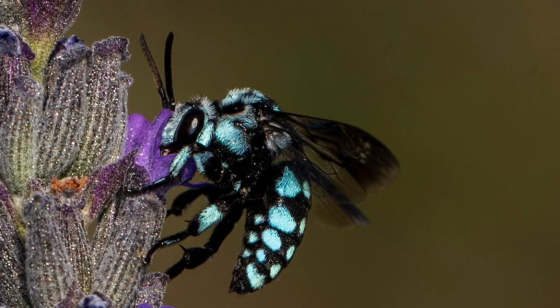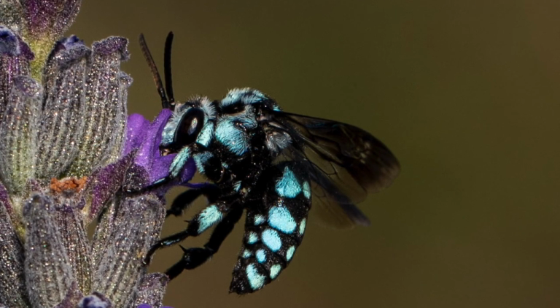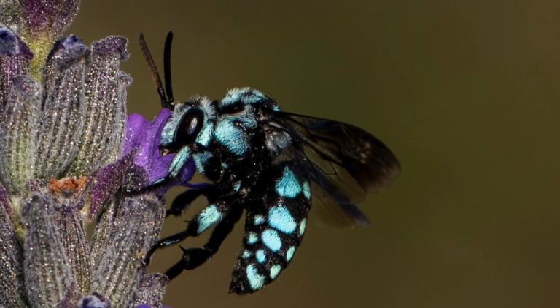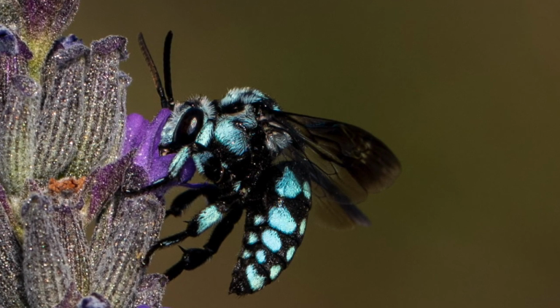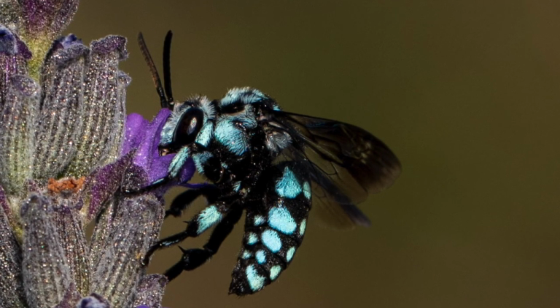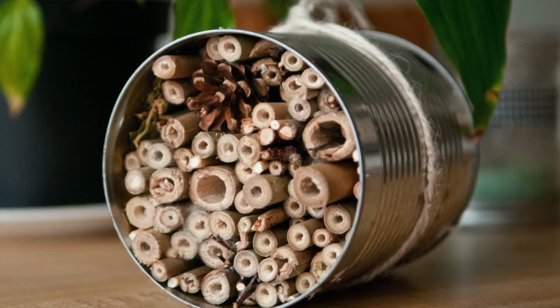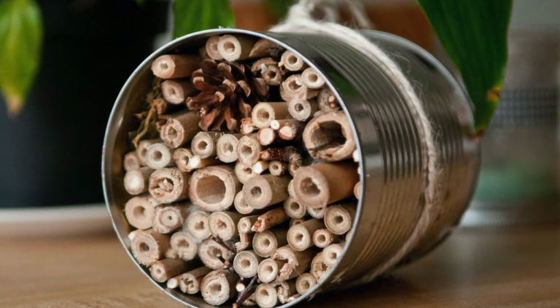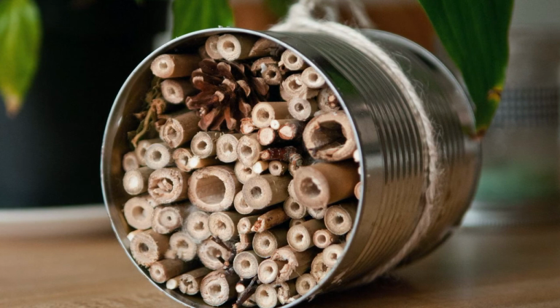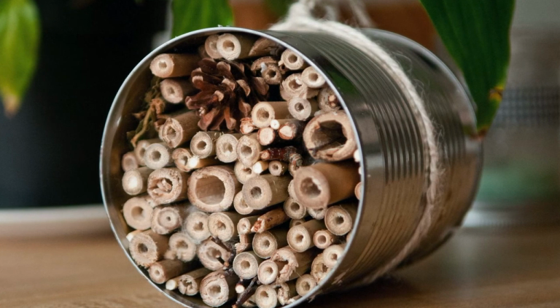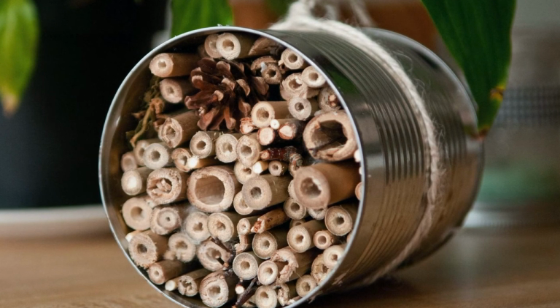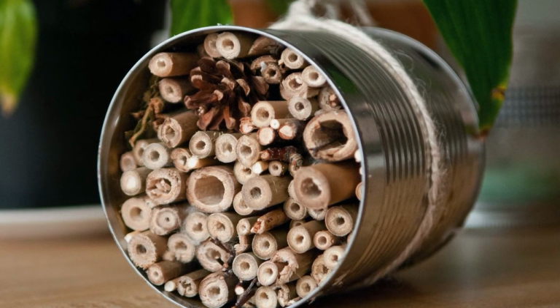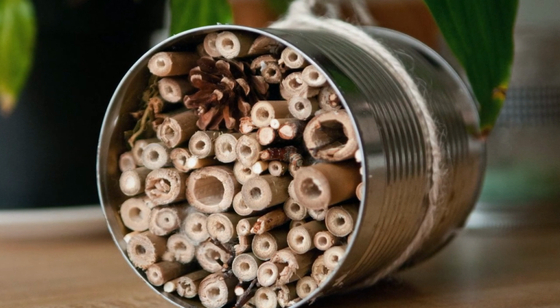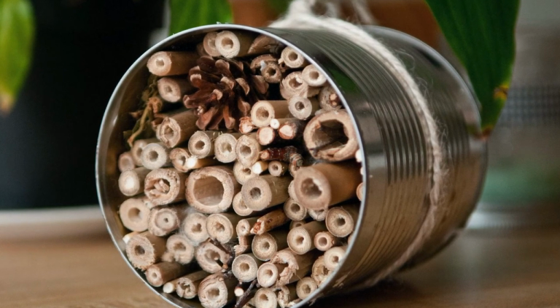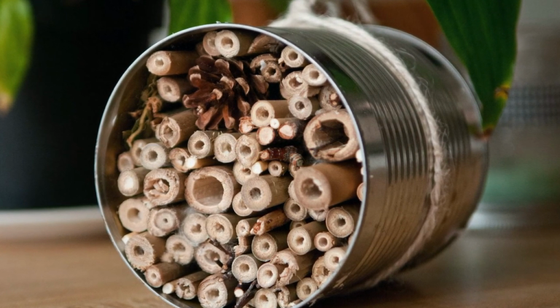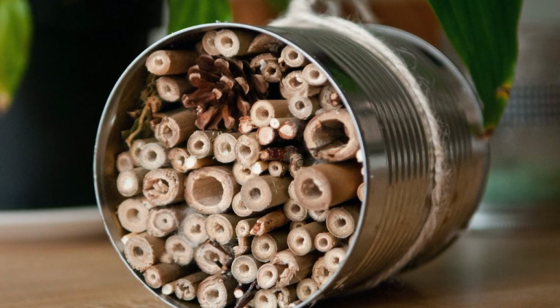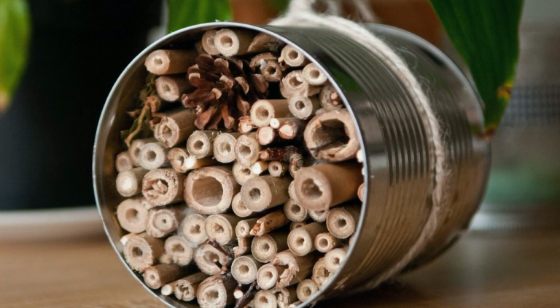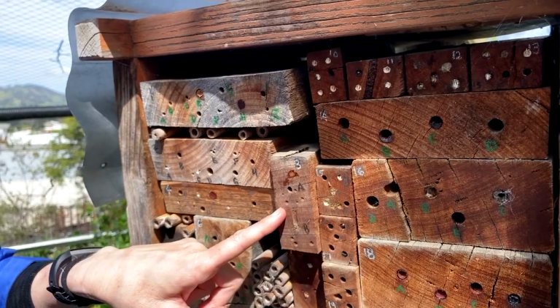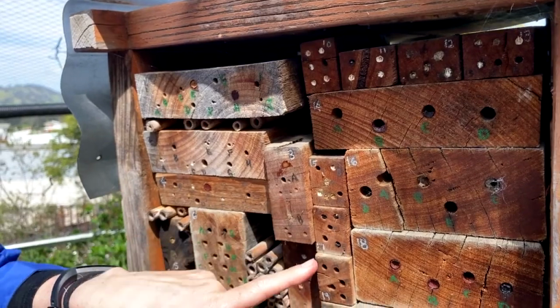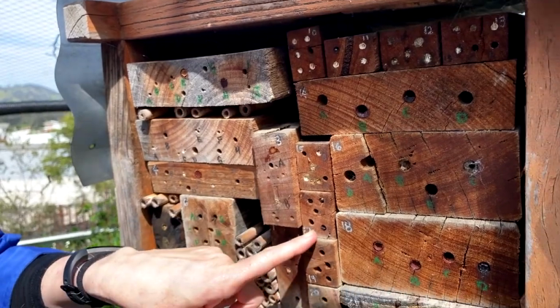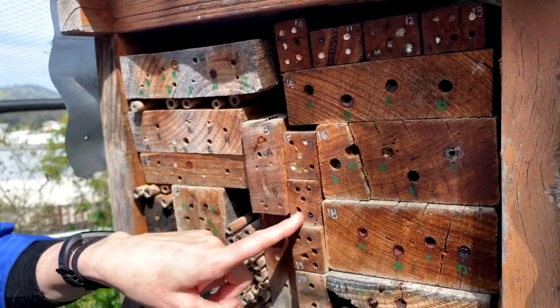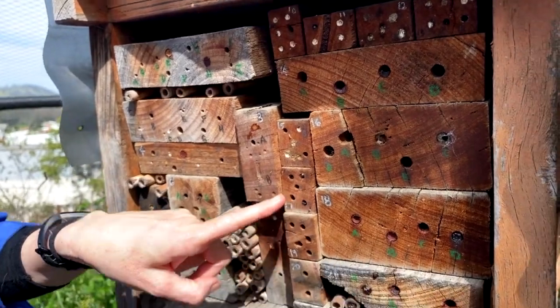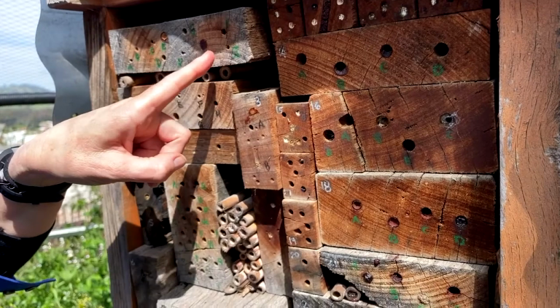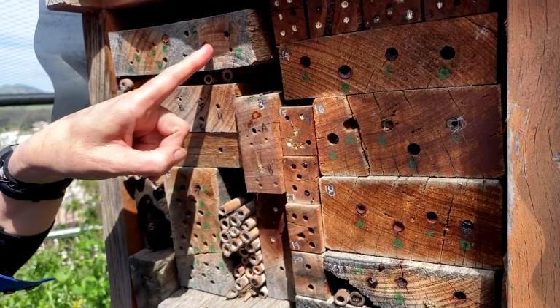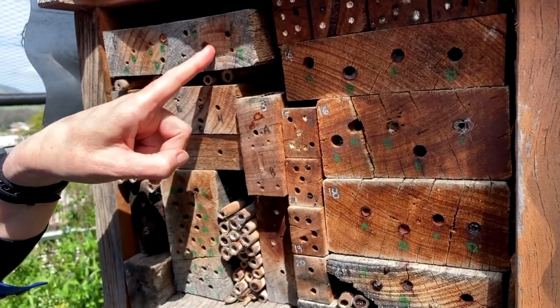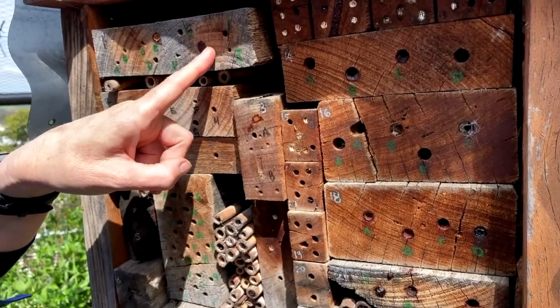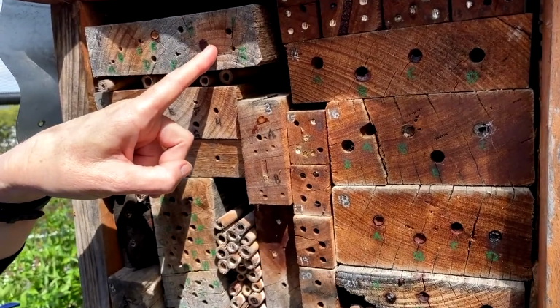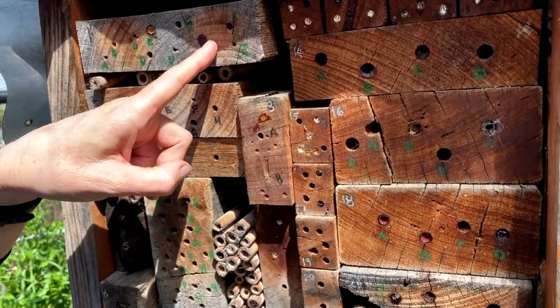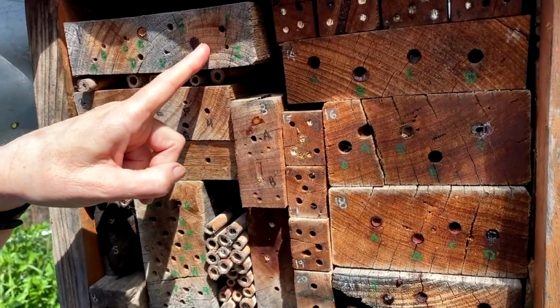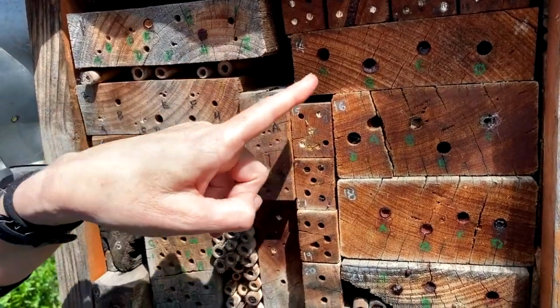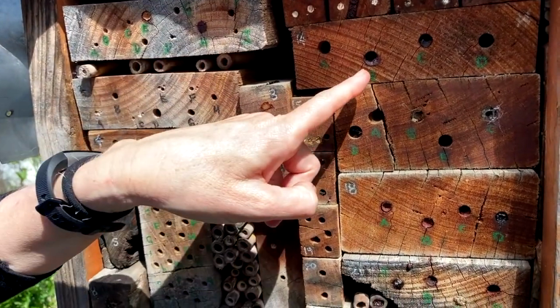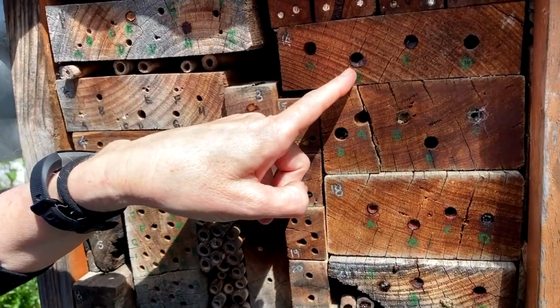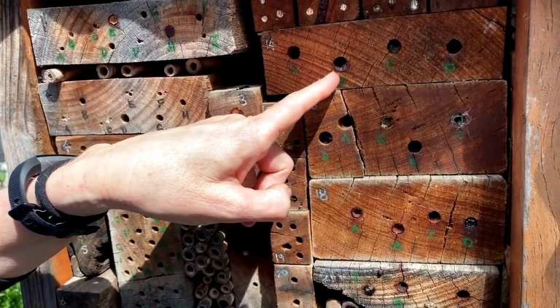The general gist of a bee hotel is that you're mimicking nature. So you're picking materials that will enable particular types of native bee to nest.